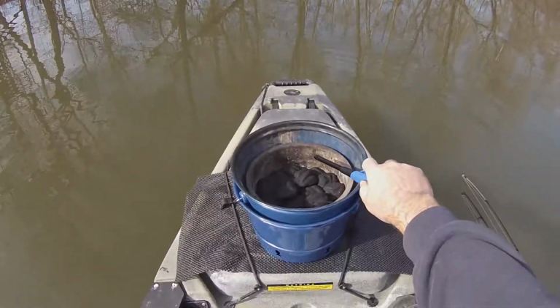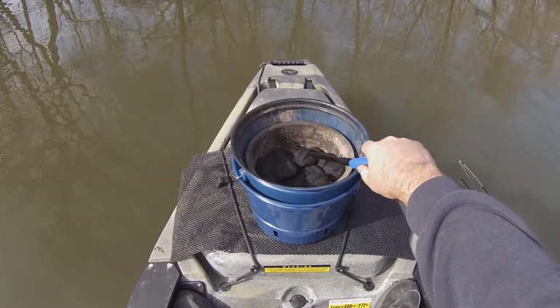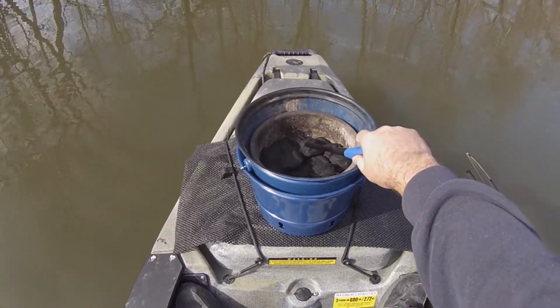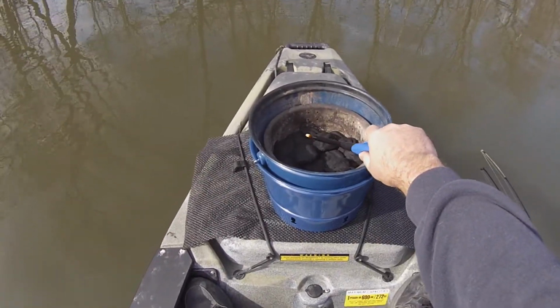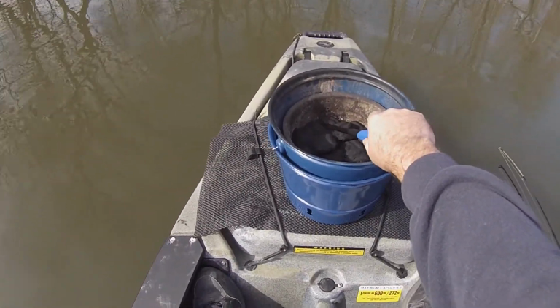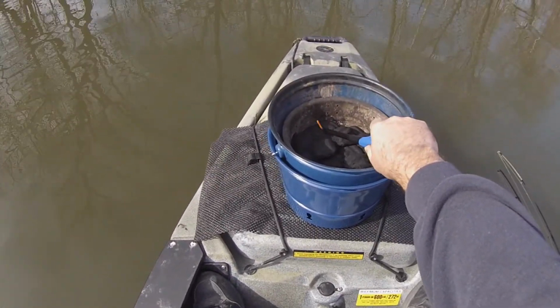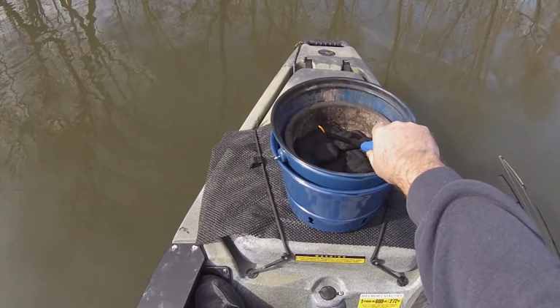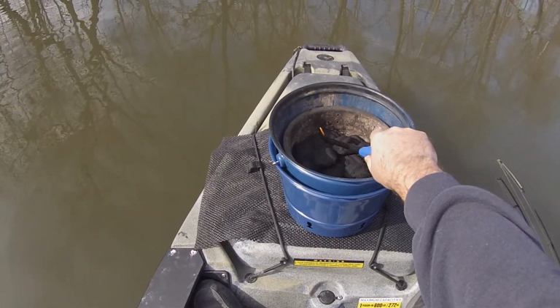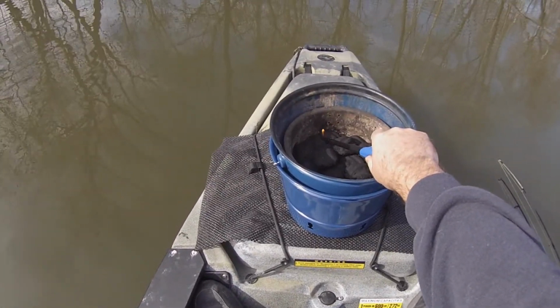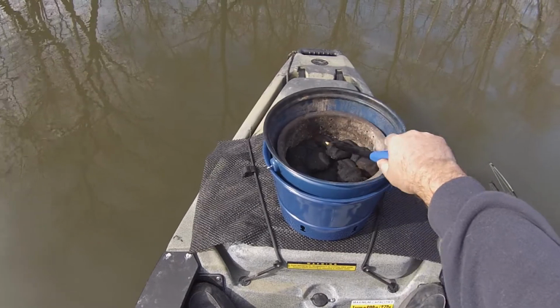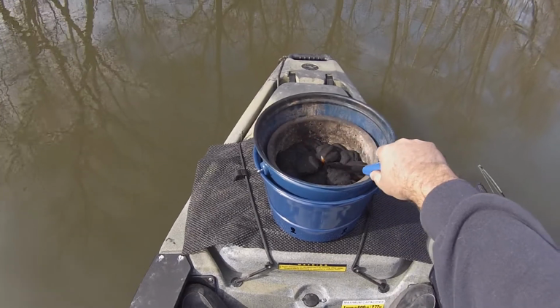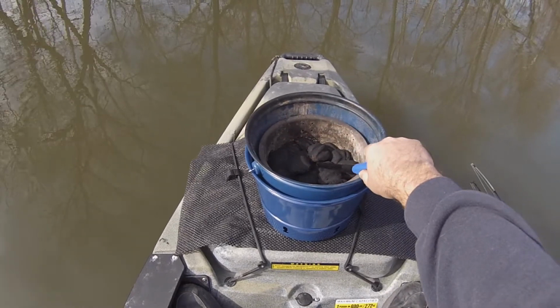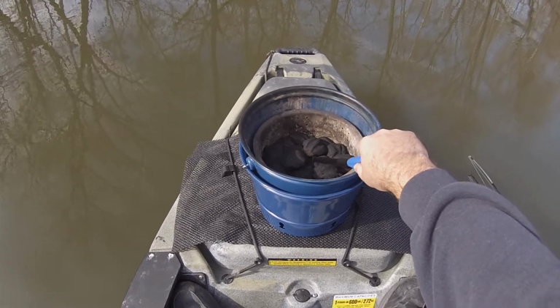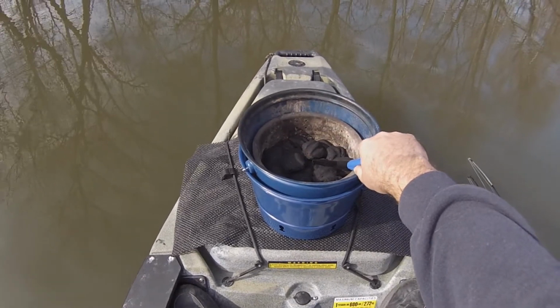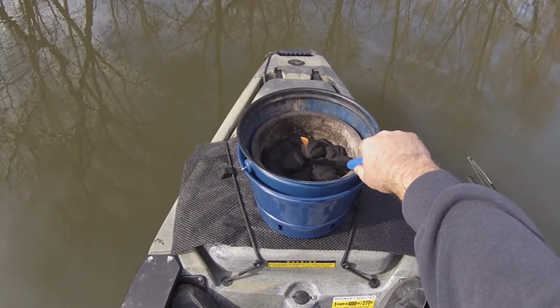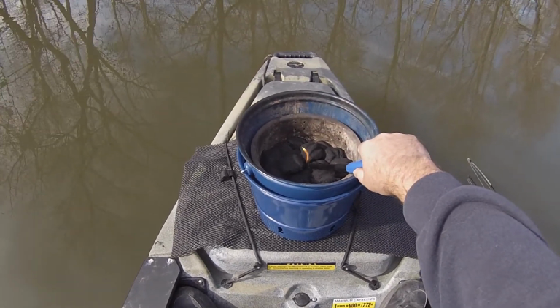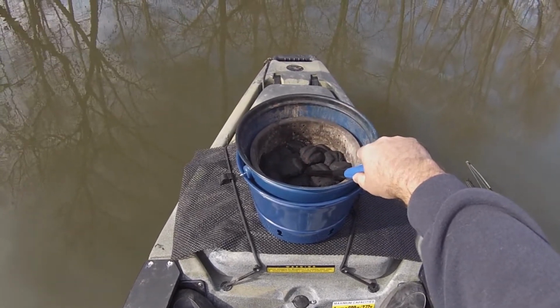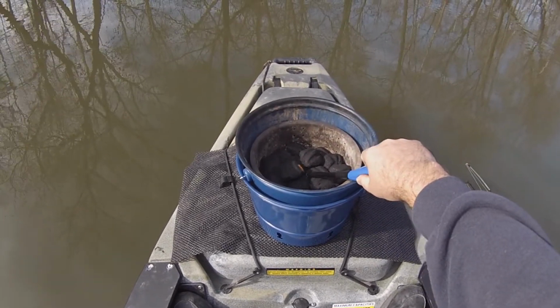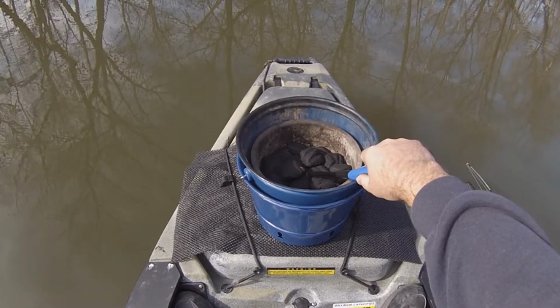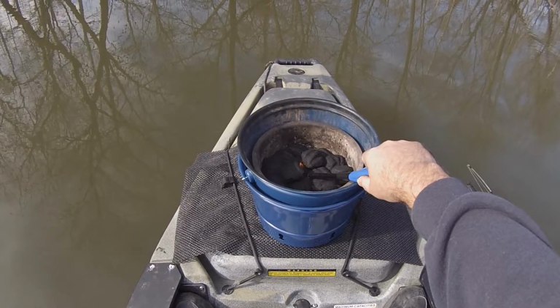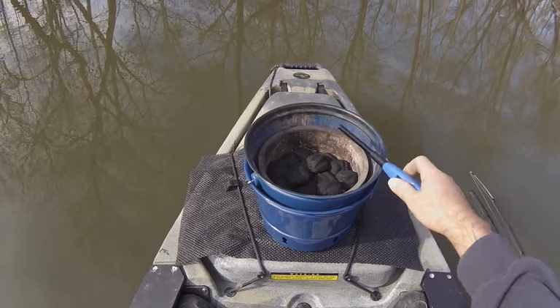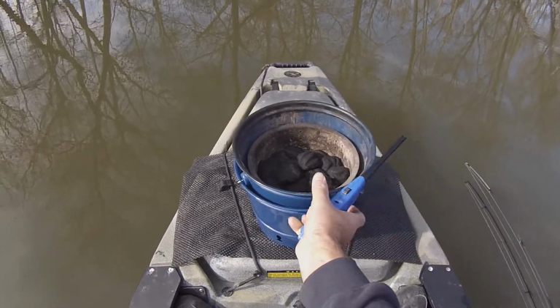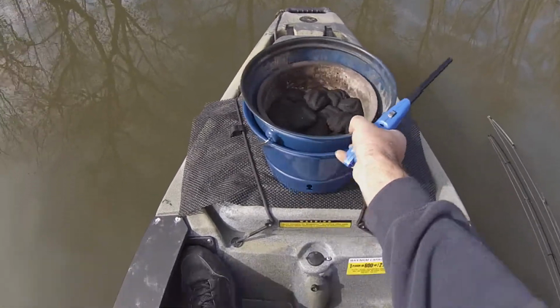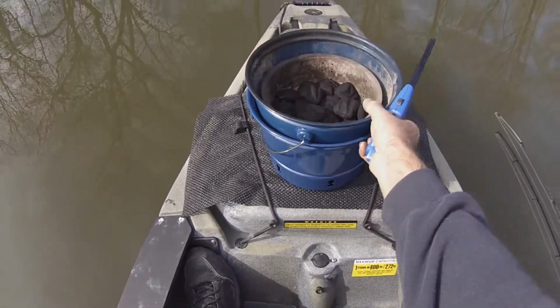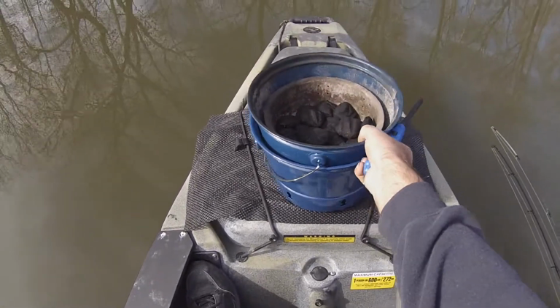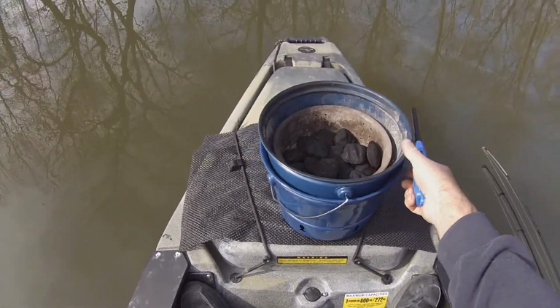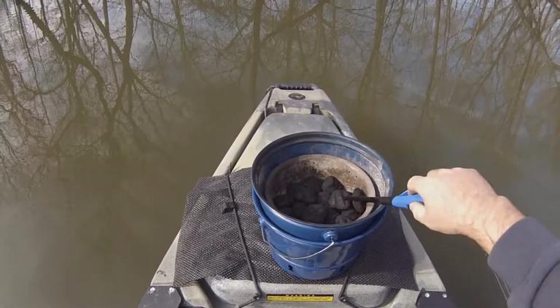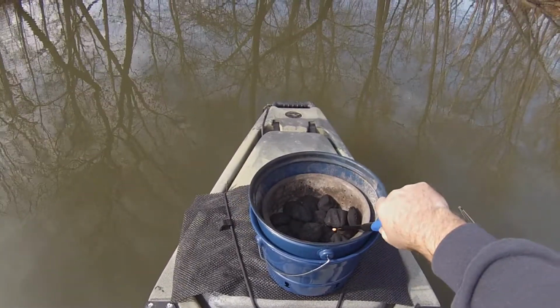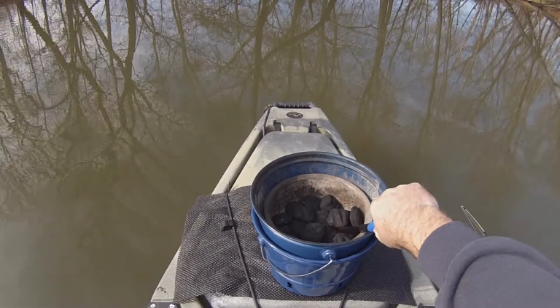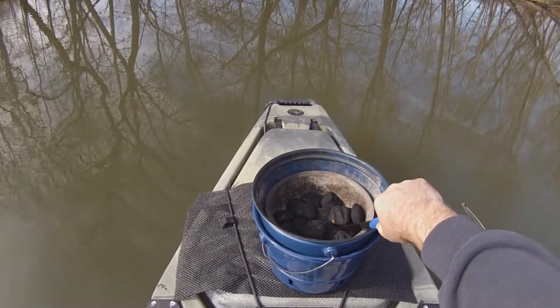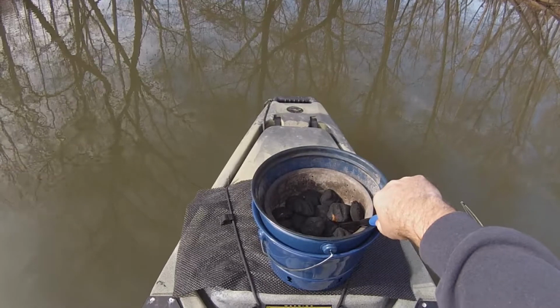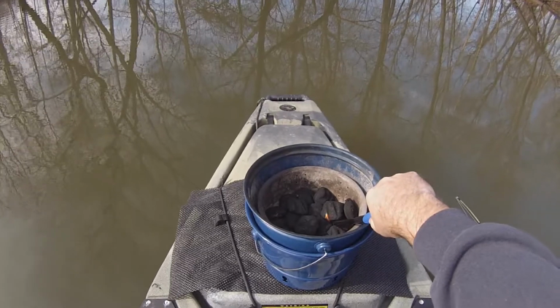I just put it right up there and light it up. I use Kingsford Match Light charcoal. I don't bring any lighter fluid or anything like that — I just keep it simple.